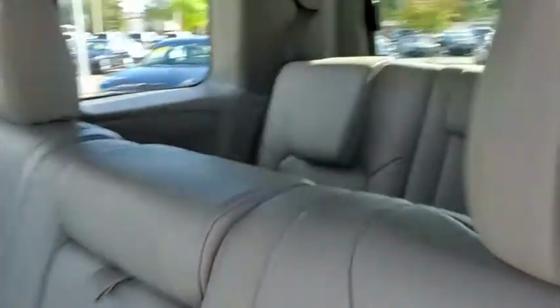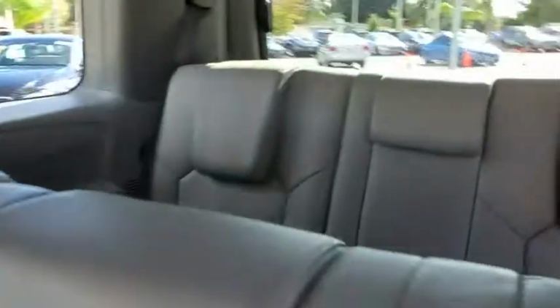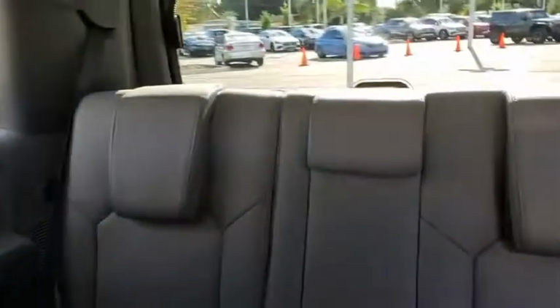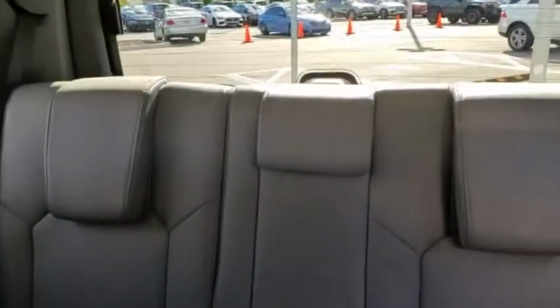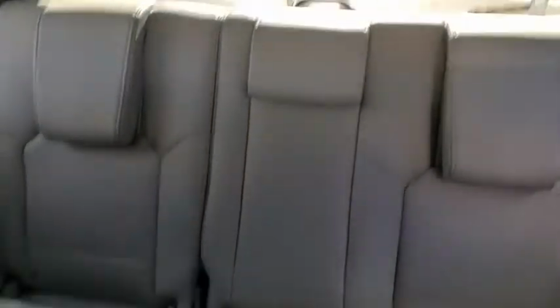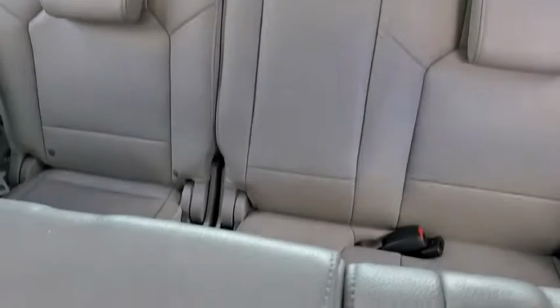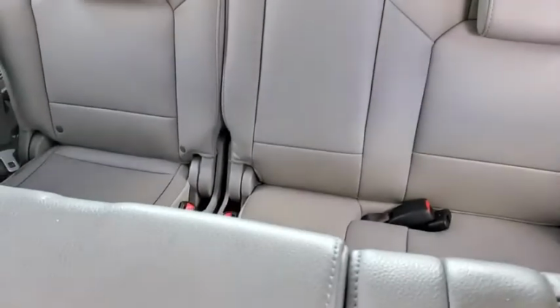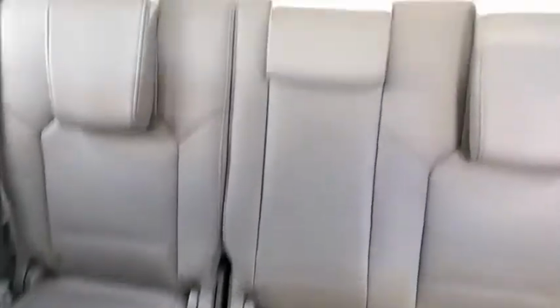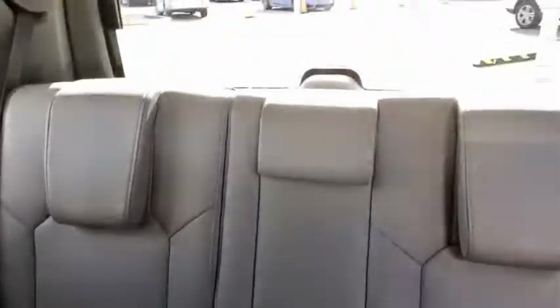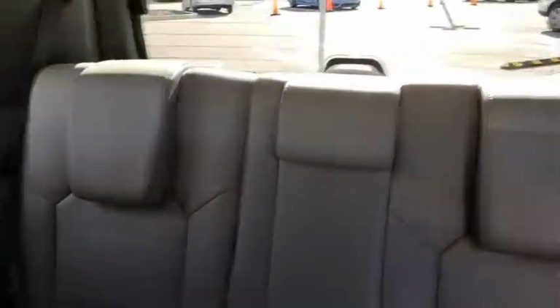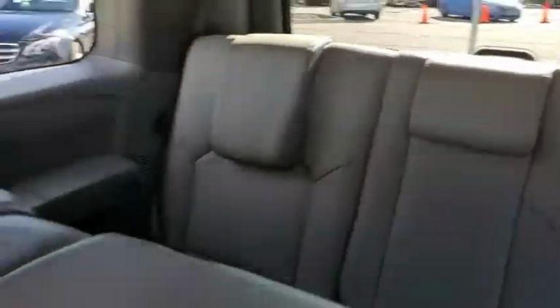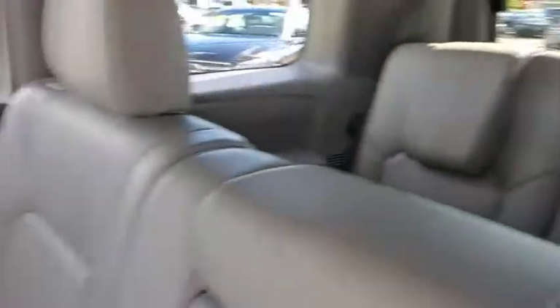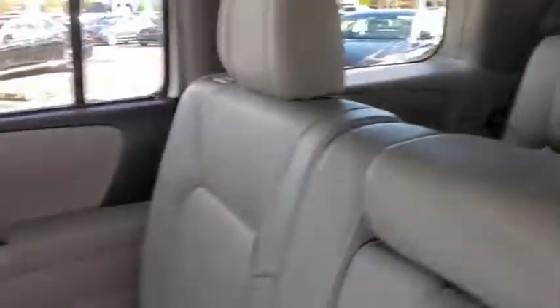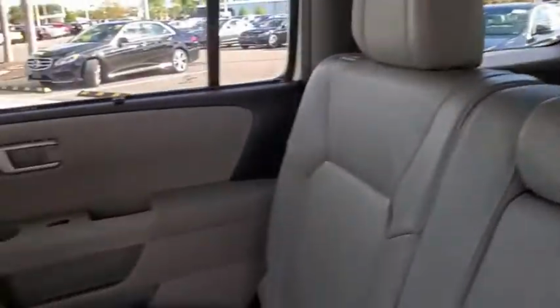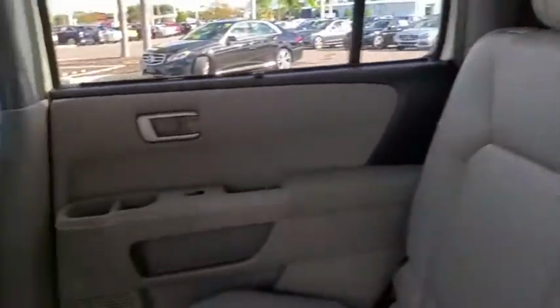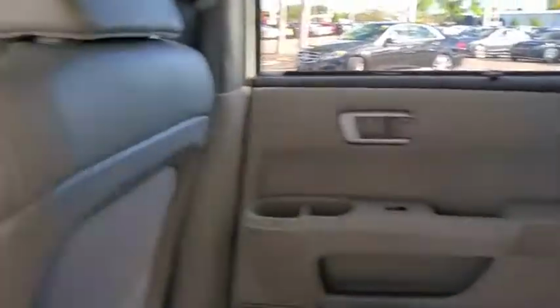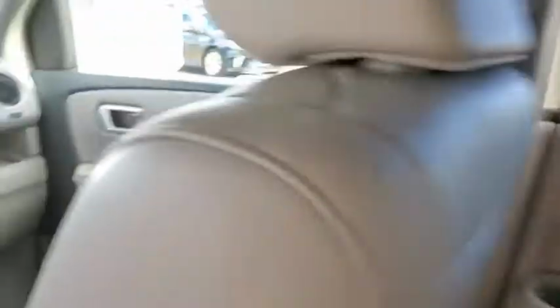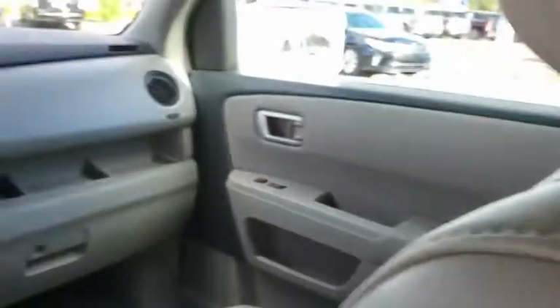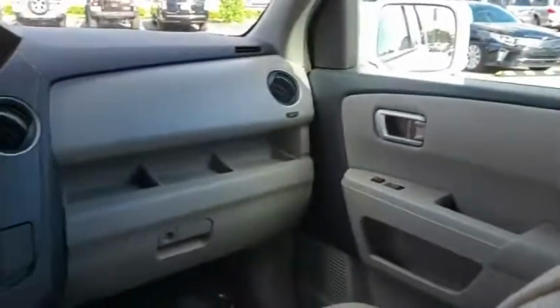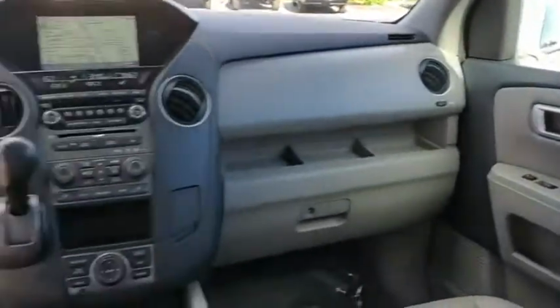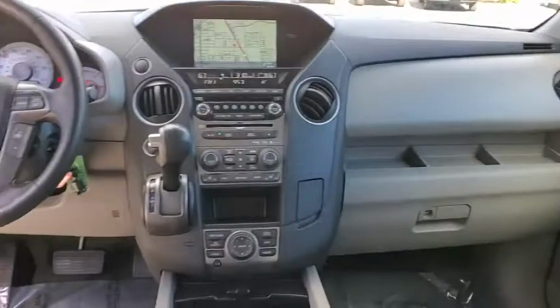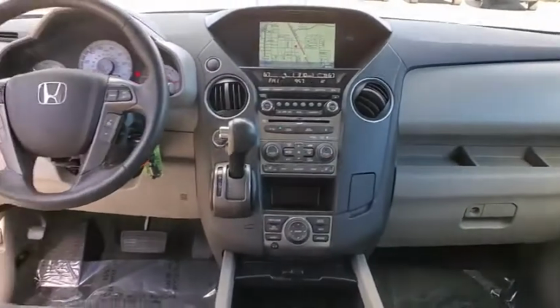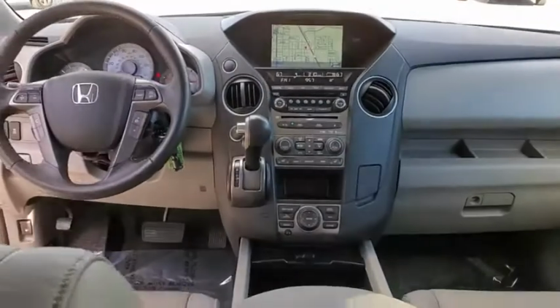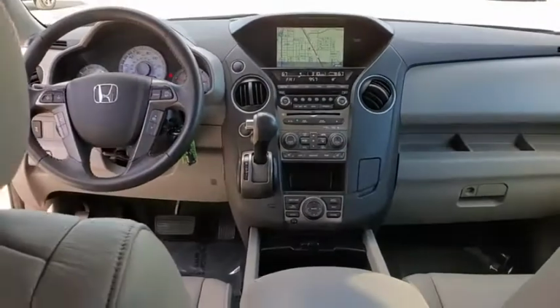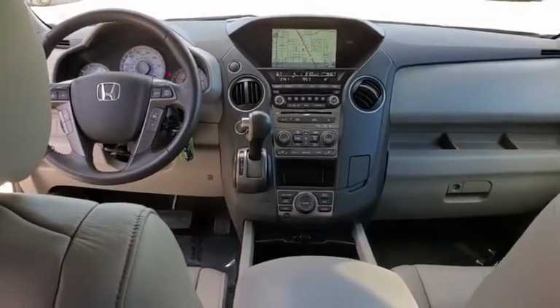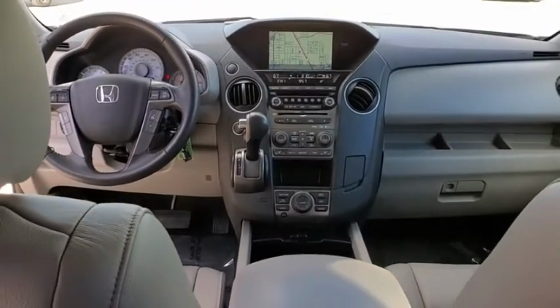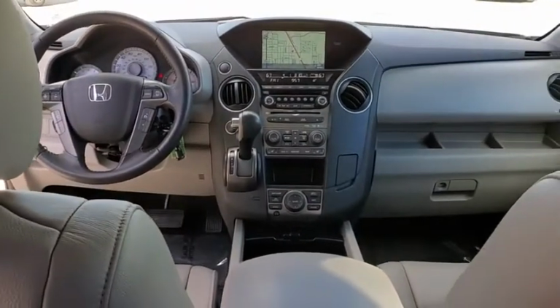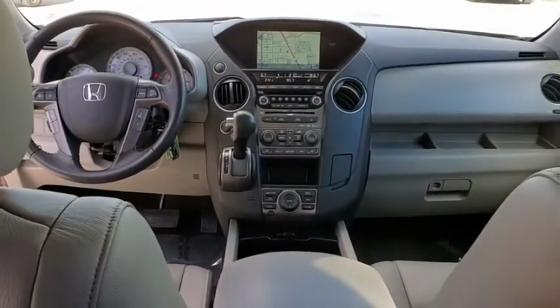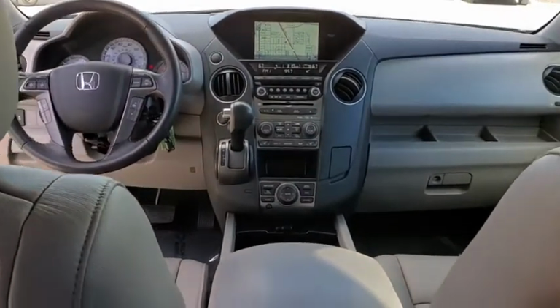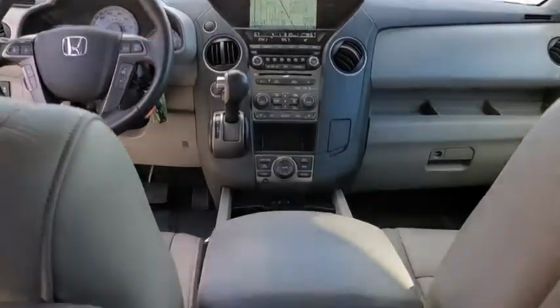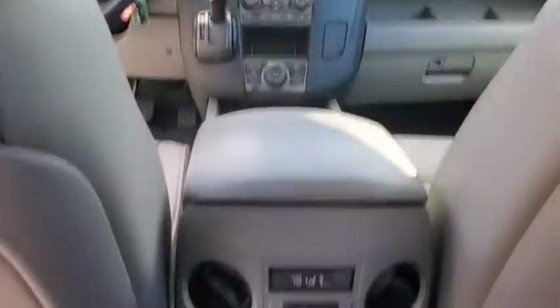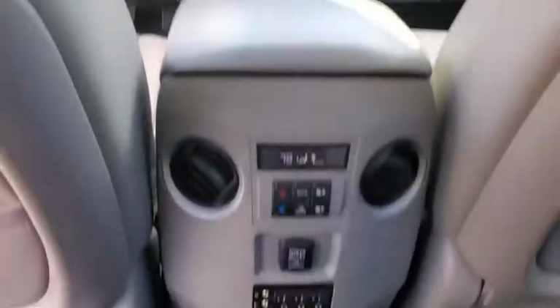Bluetooth. Leather-wrapped steering wheel. Power steering. Adjustable steering wheel. Four-wheel drive. Aluminum wheels. Hard disk drive media storage. Cruise control. Four-wheel disc brakes.